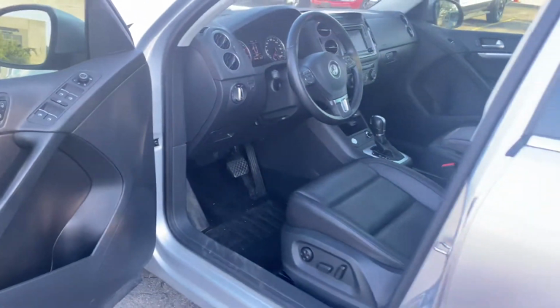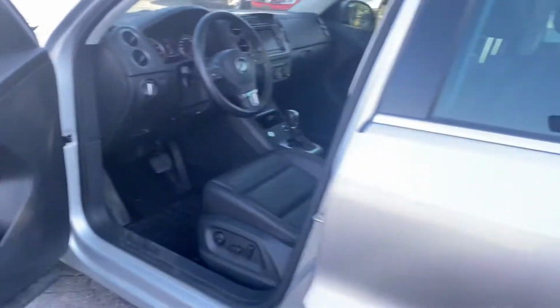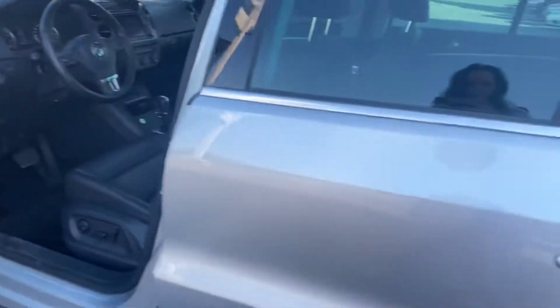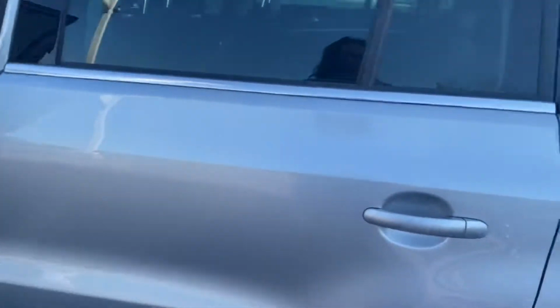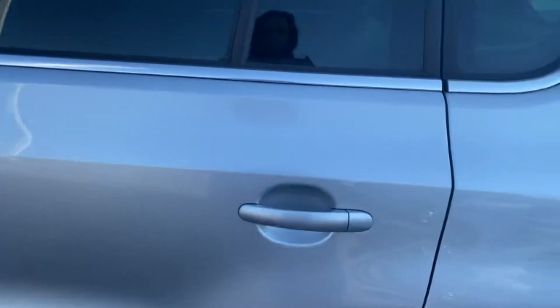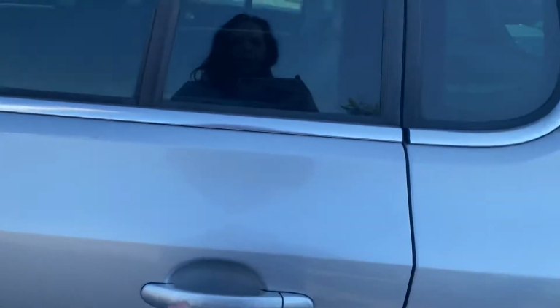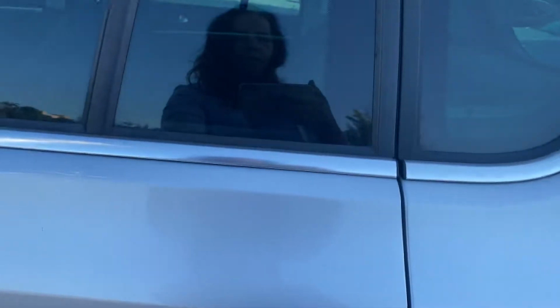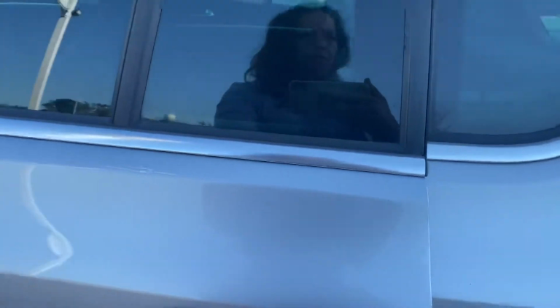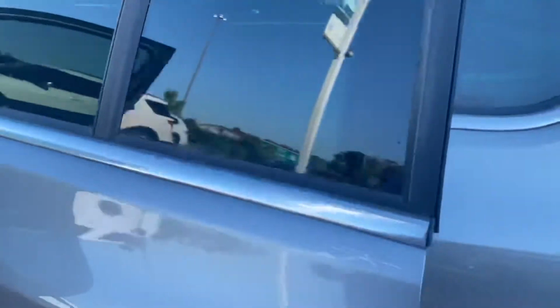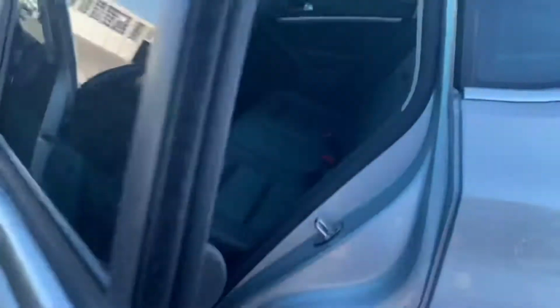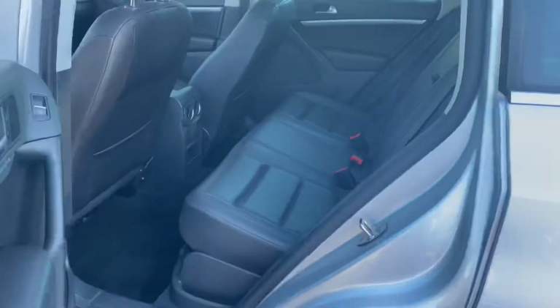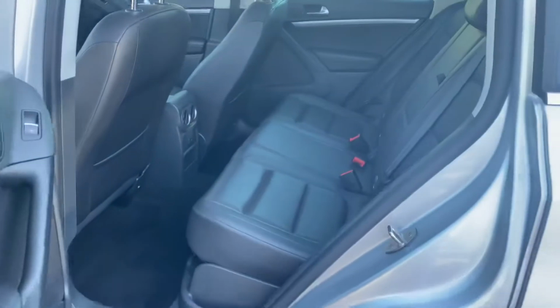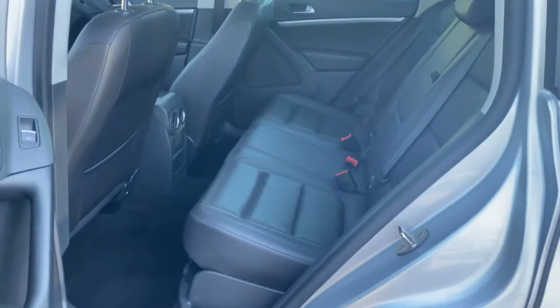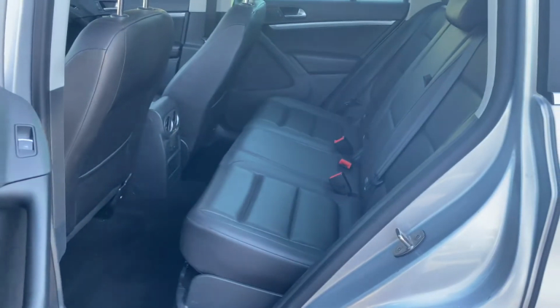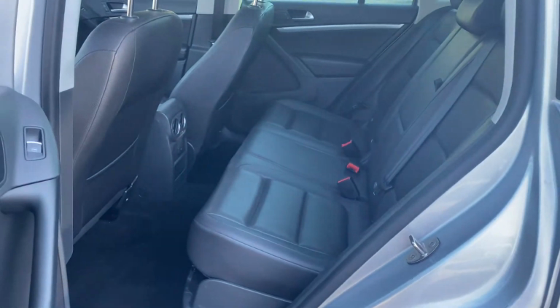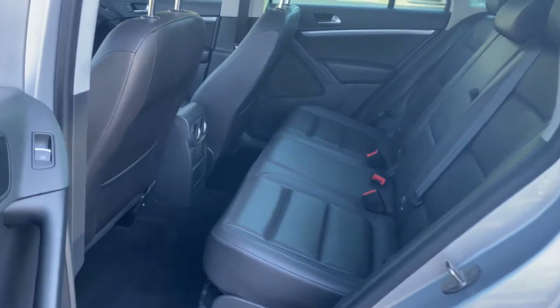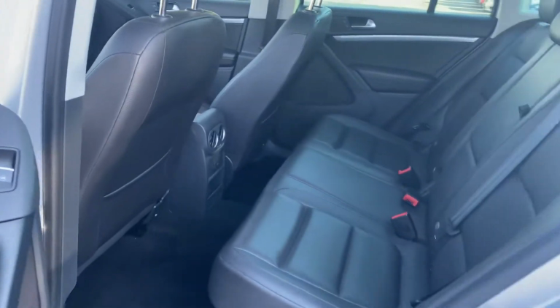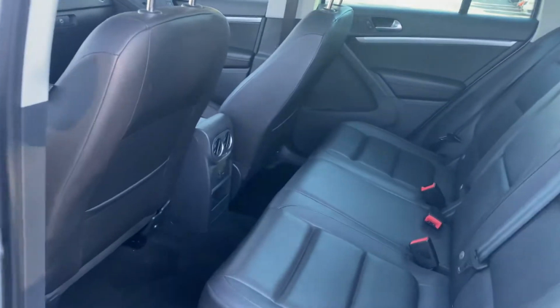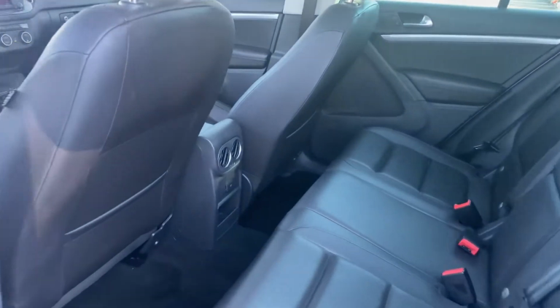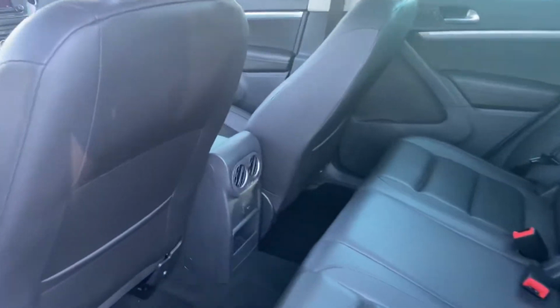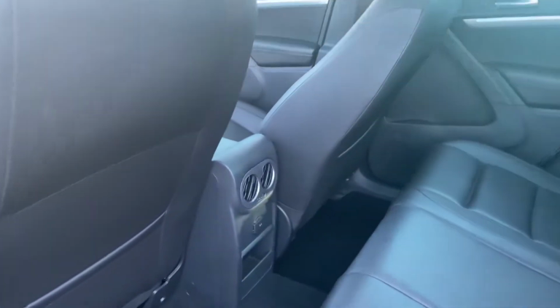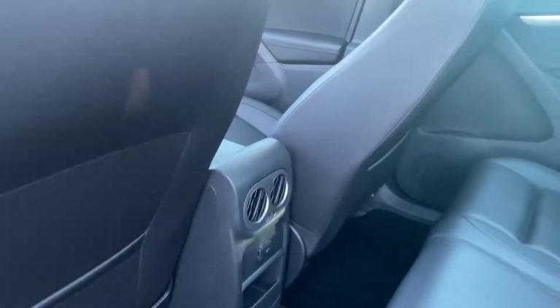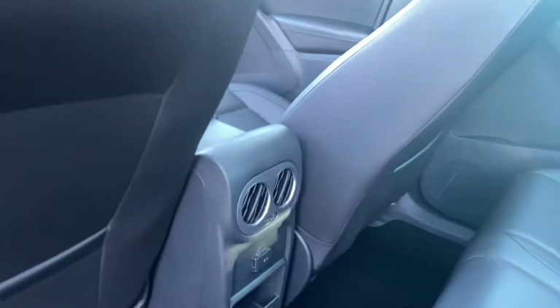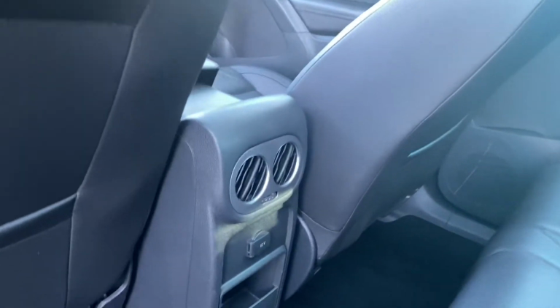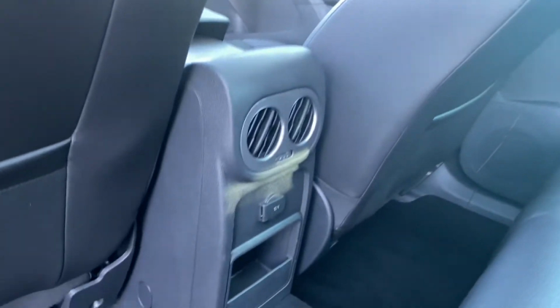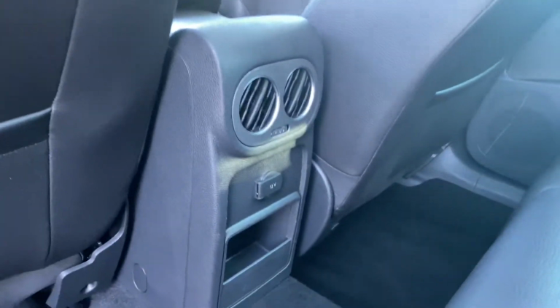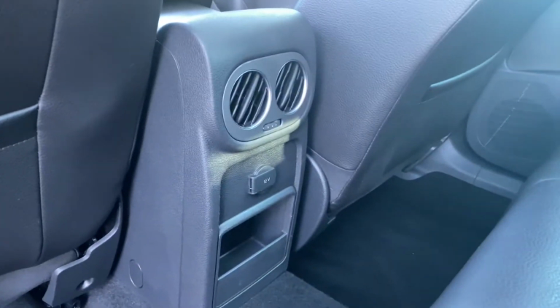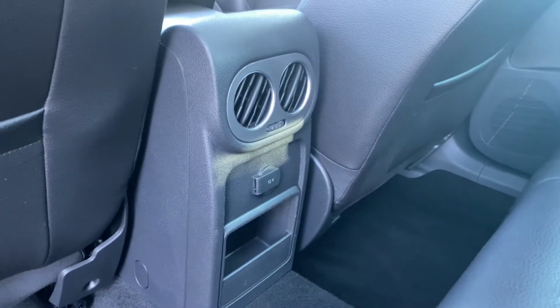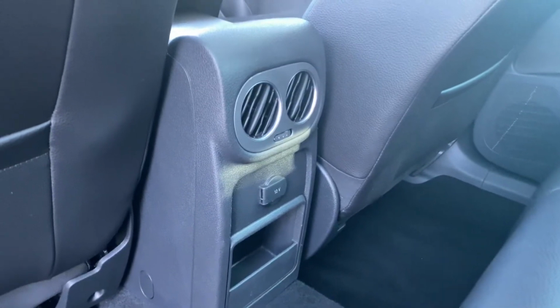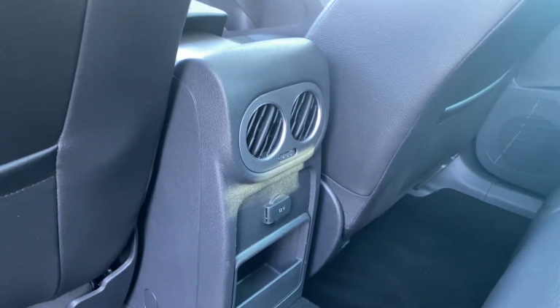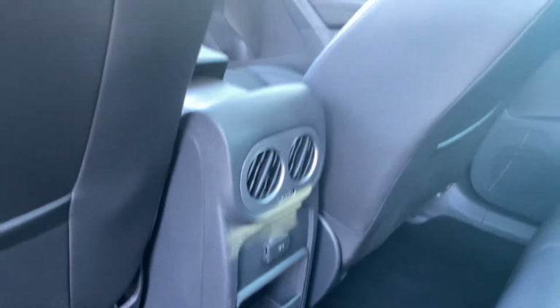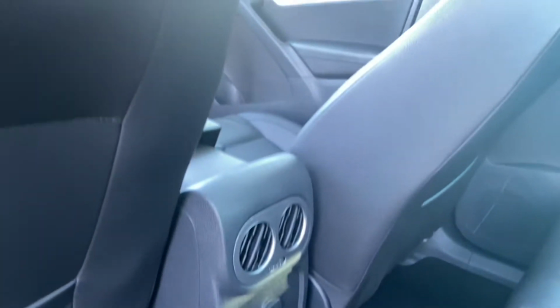I'll show you the back seat of the vehicle. Lots of space — it's got the vents back here and a charger there.